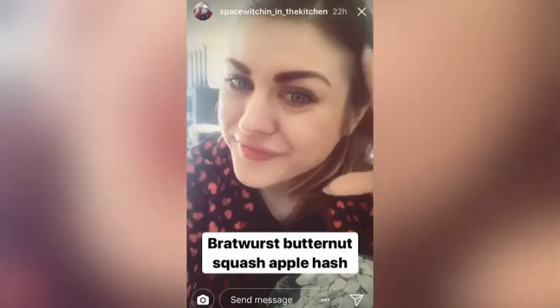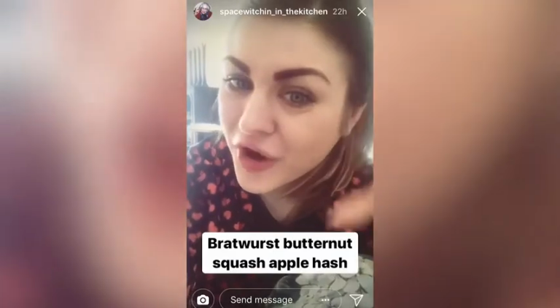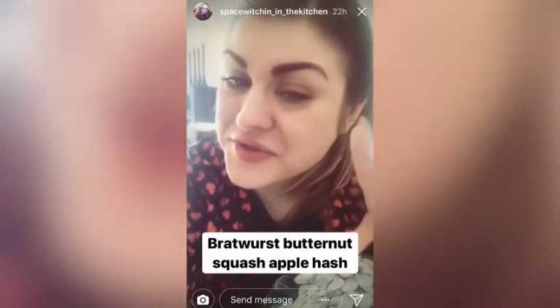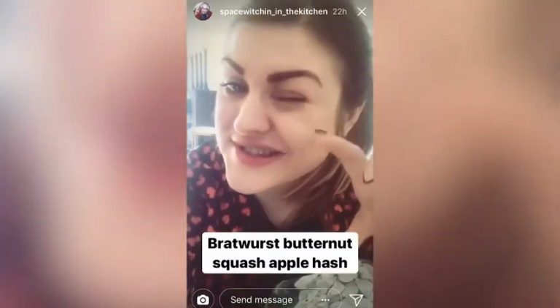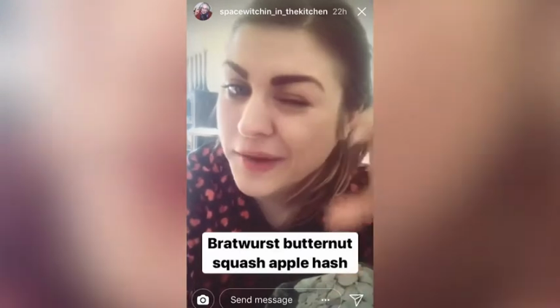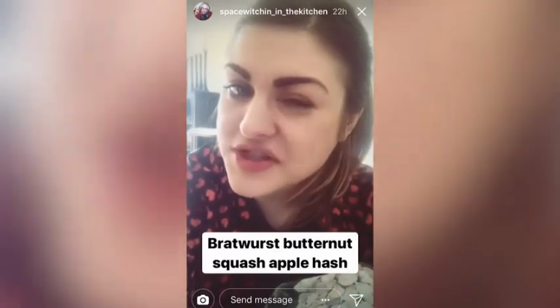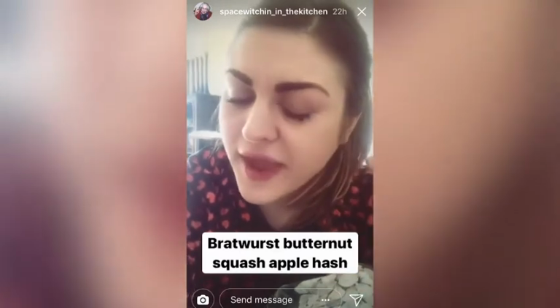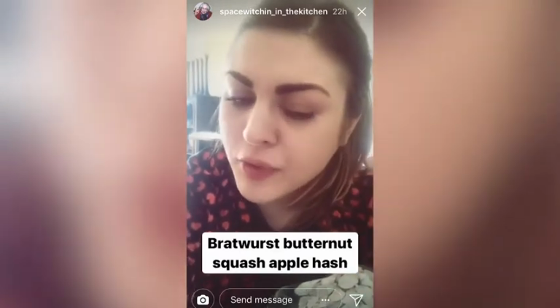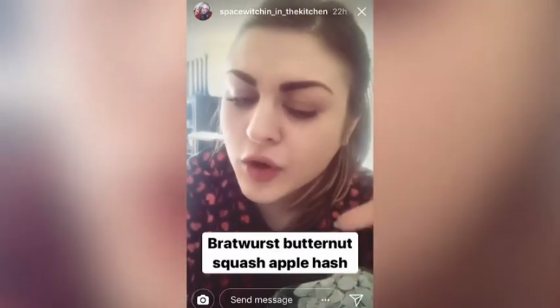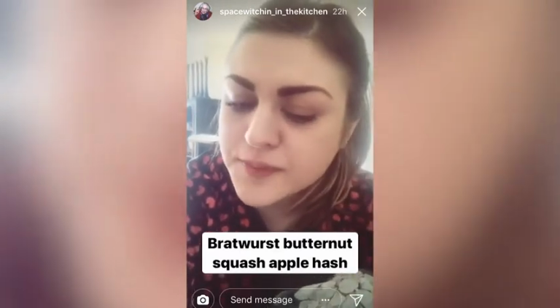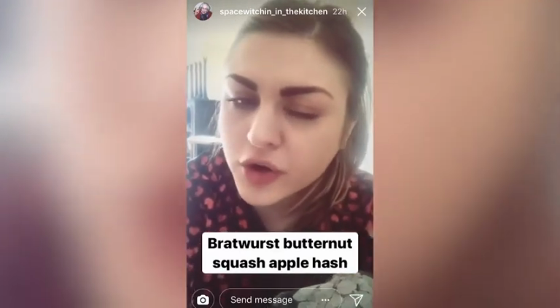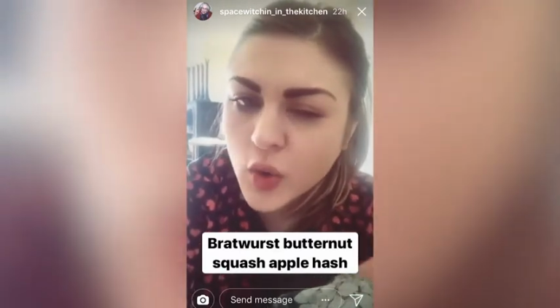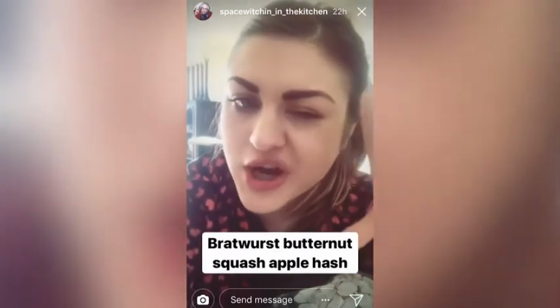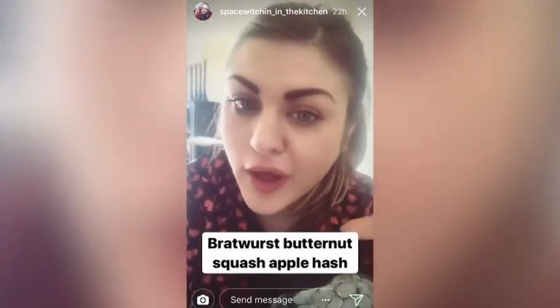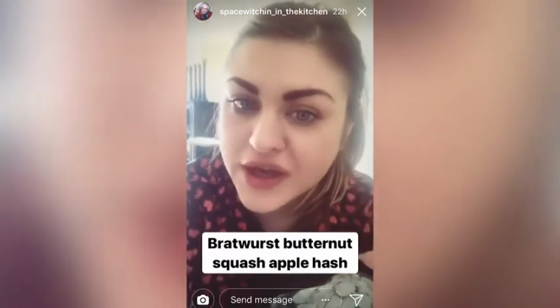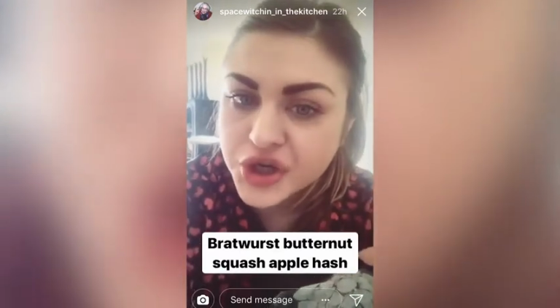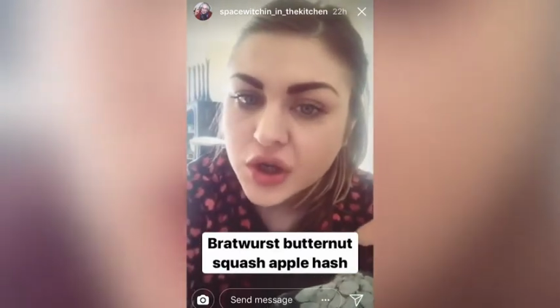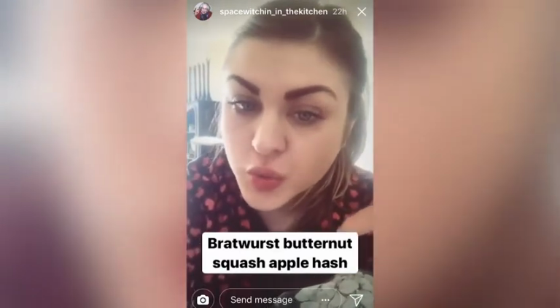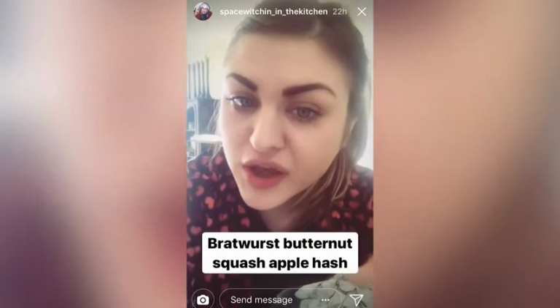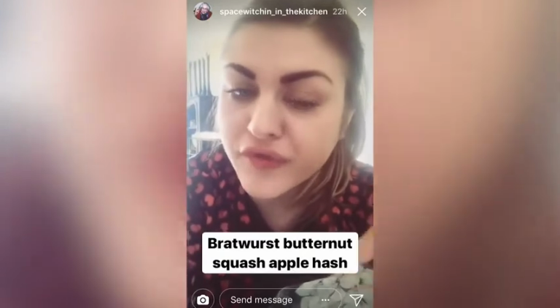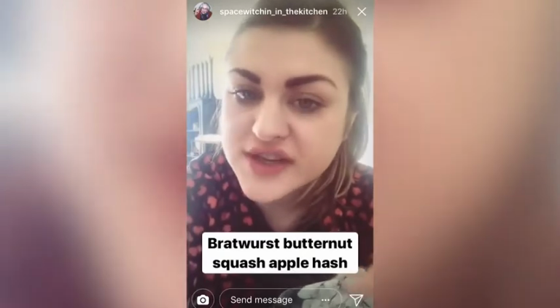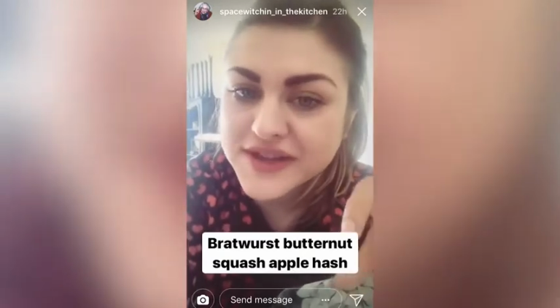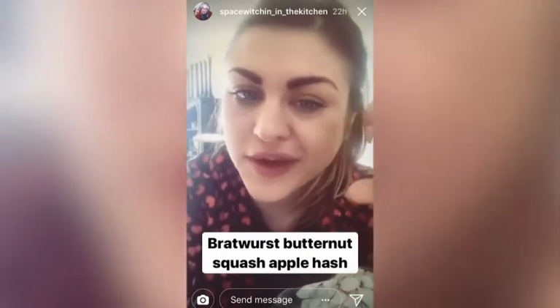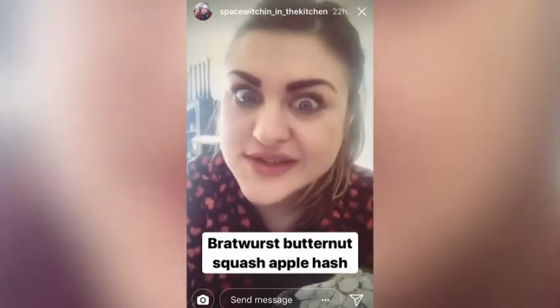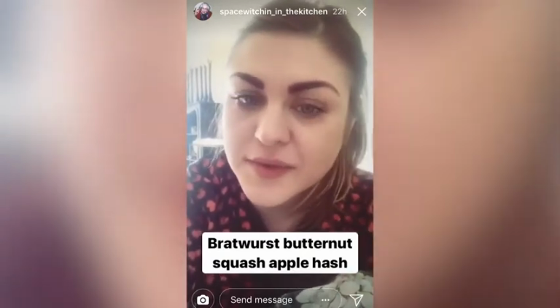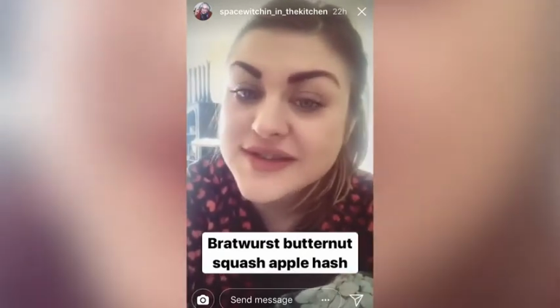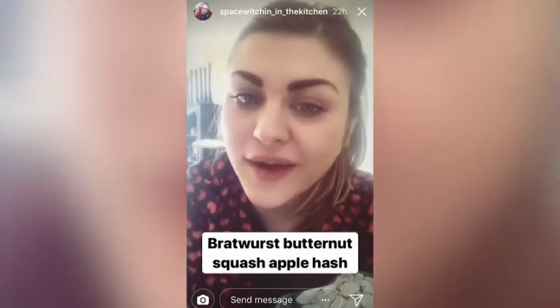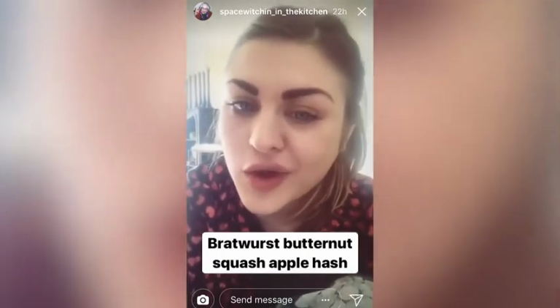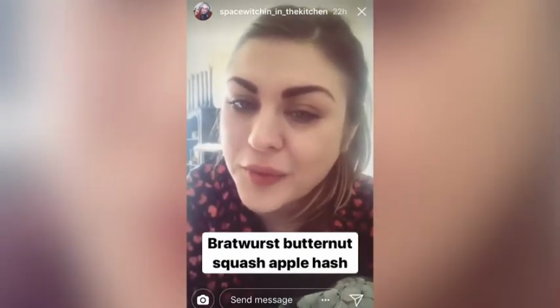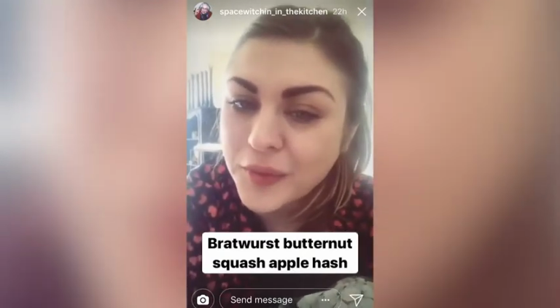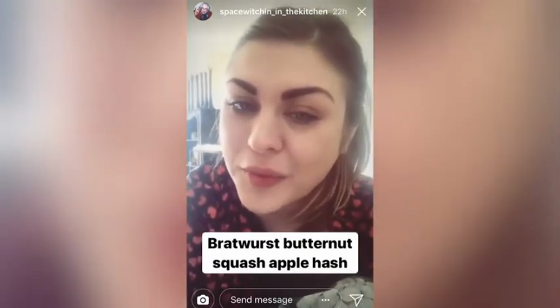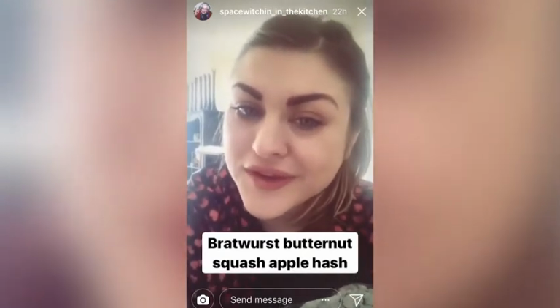I've also just decided I'm going to make a bratwurst butternut squash apple hash, which will take longer than 15 minutes, but it sounds amazing and I think it'll be worth it.